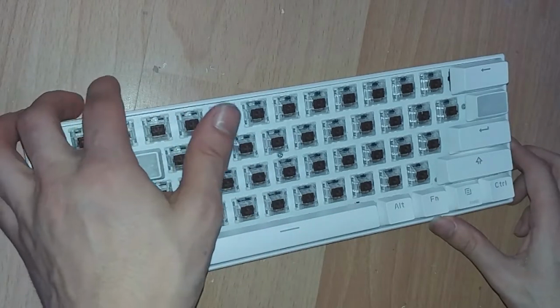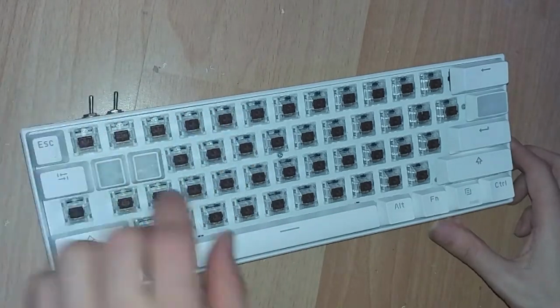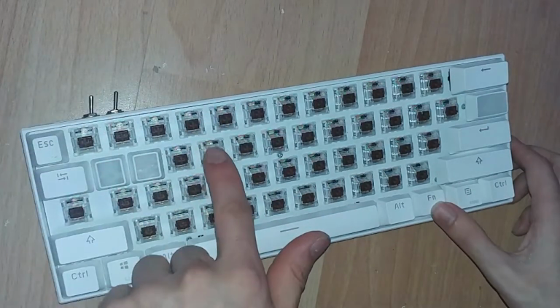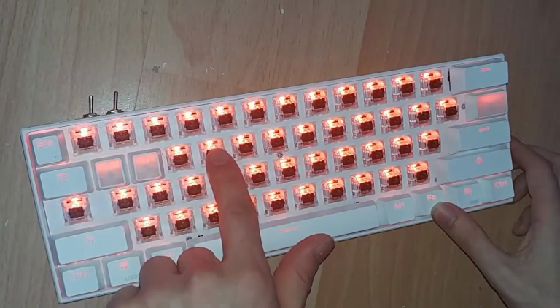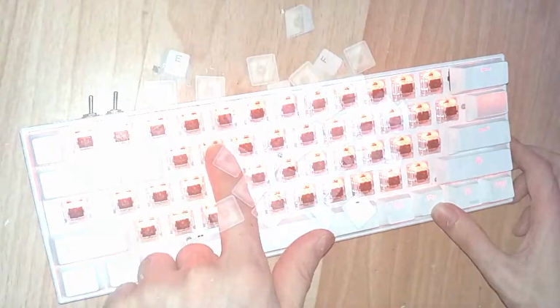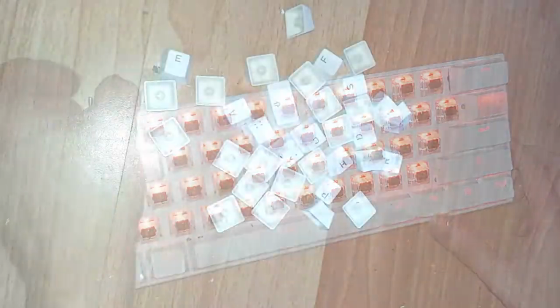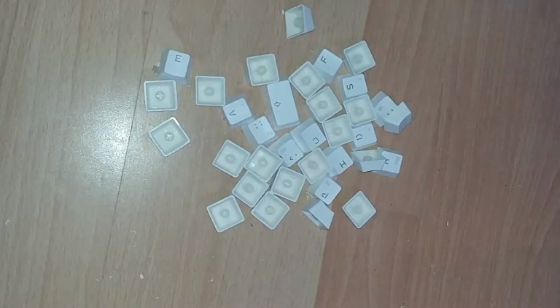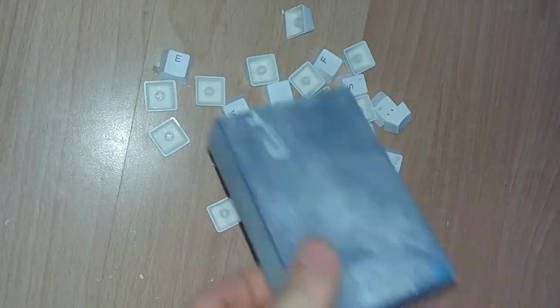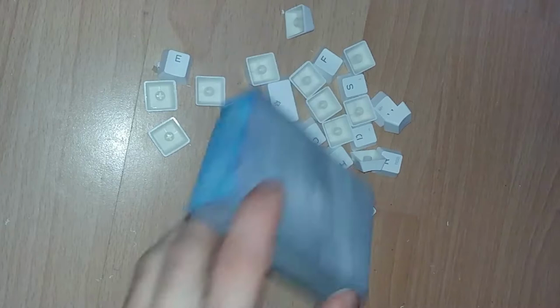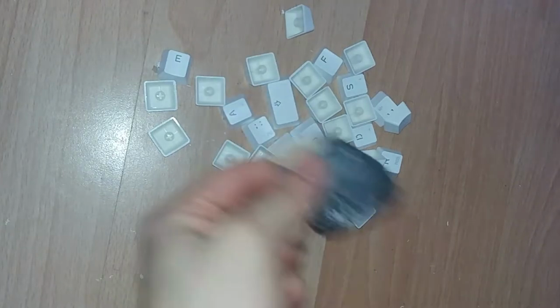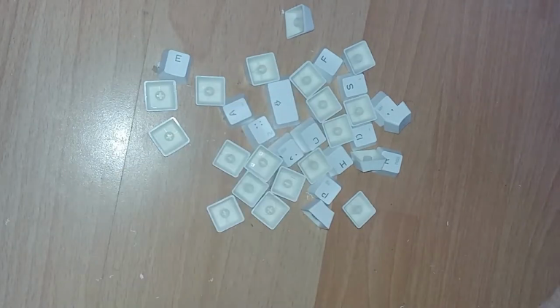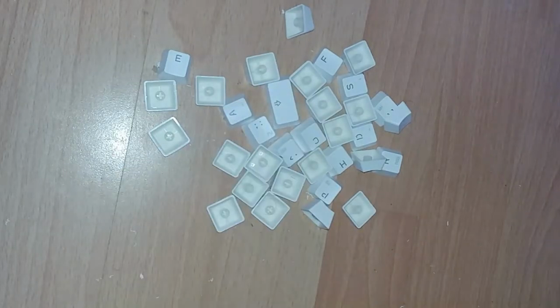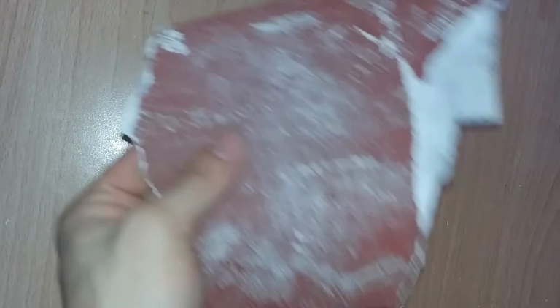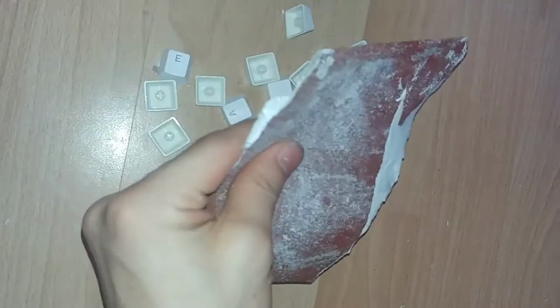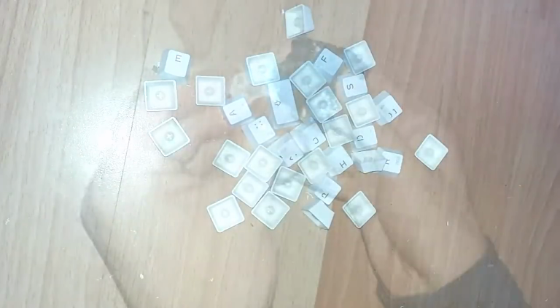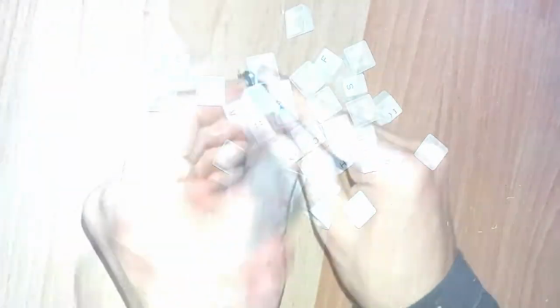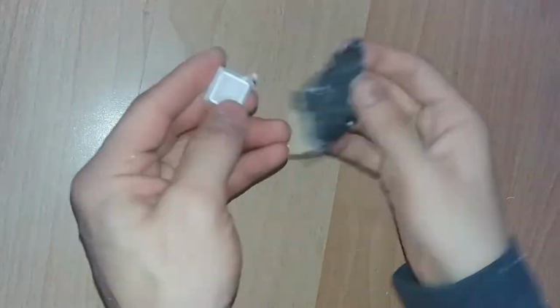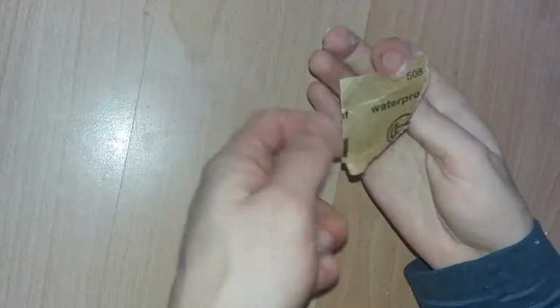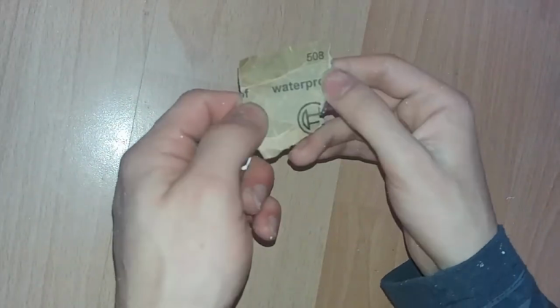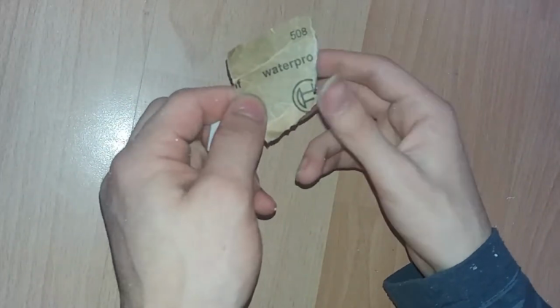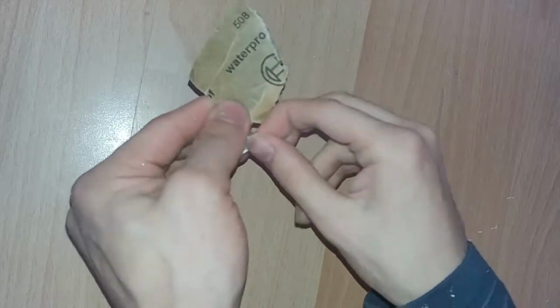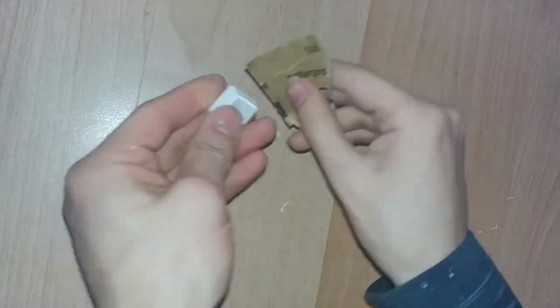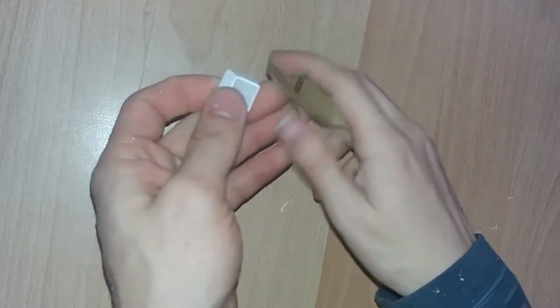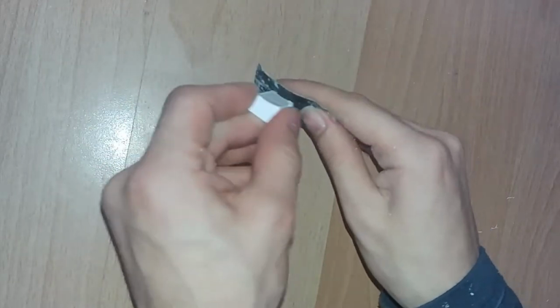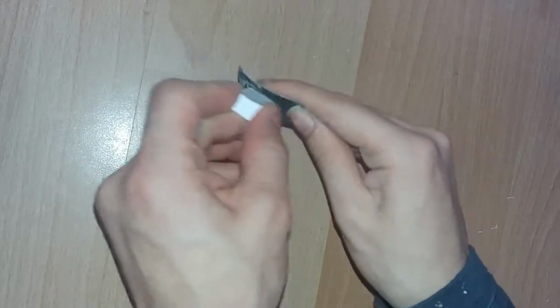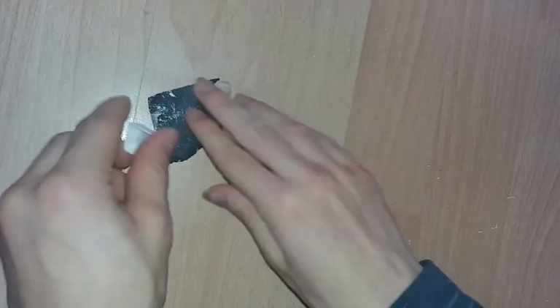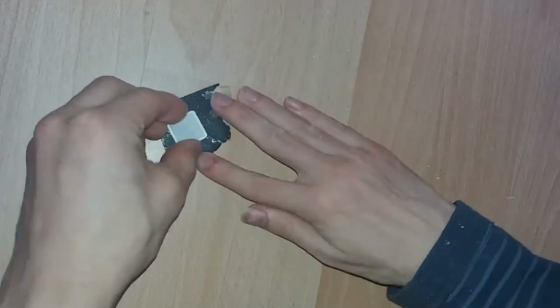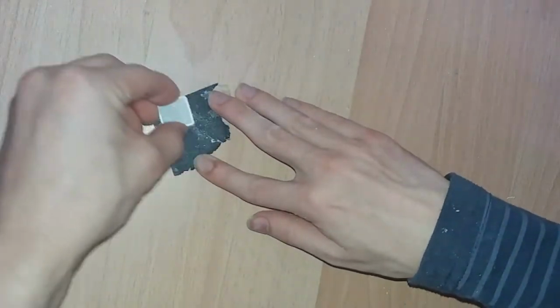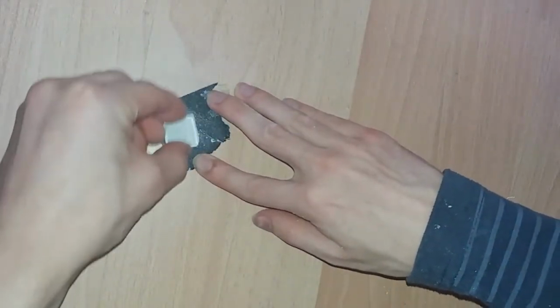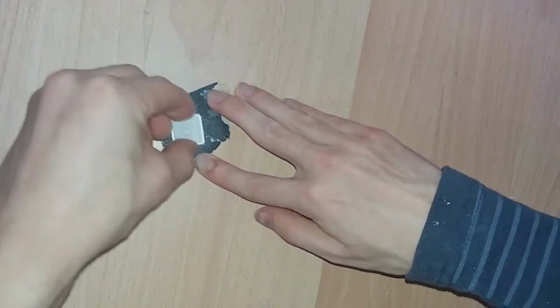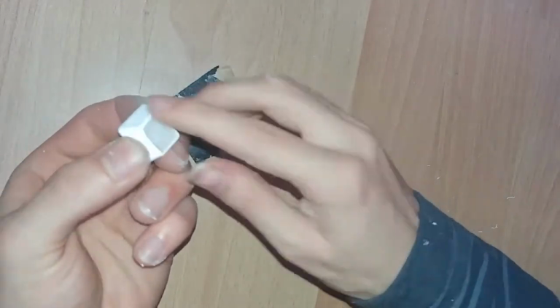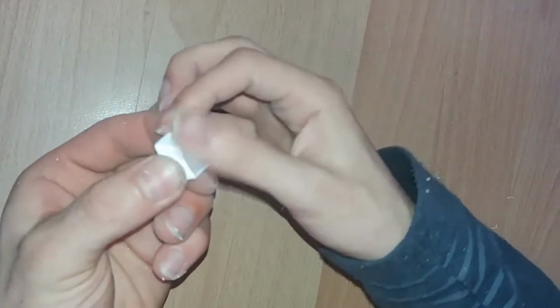Once again, remember it's just better to buy some keycaps. What we did here was mostly because we wanted to see if we could do it with the keycaps the keyboard came with. The end result was not even close to what we were initially expecting.